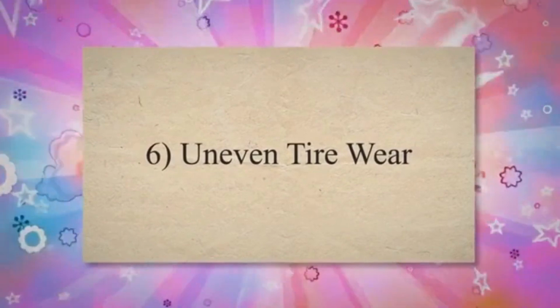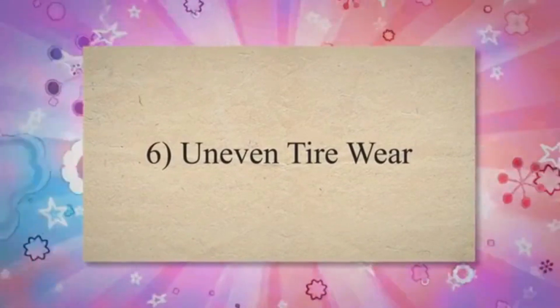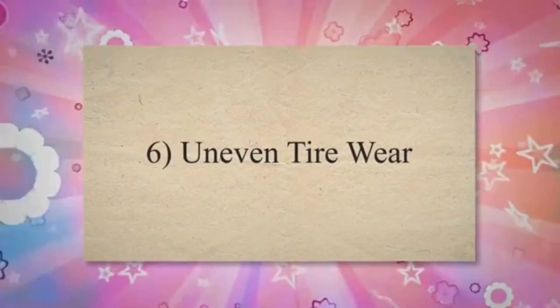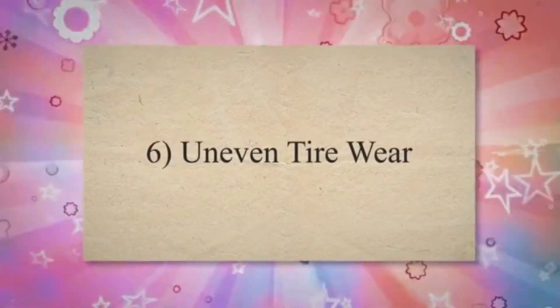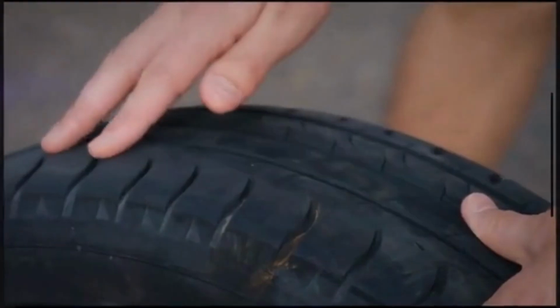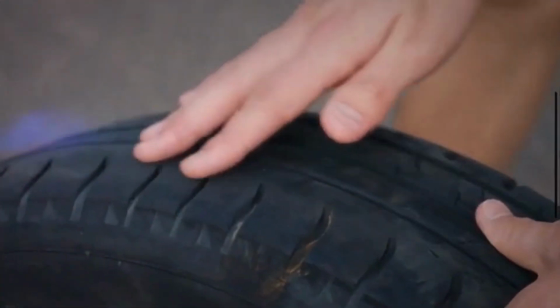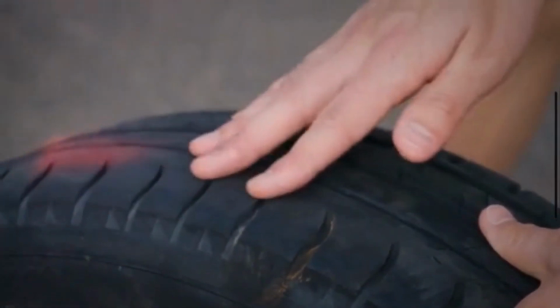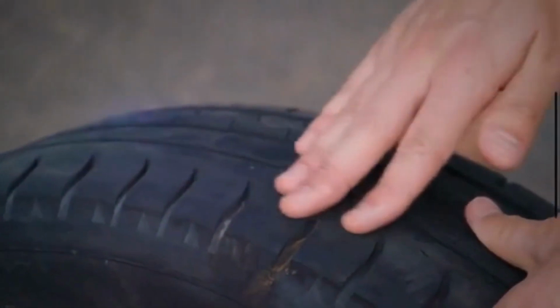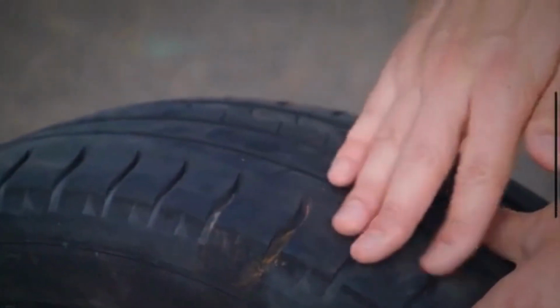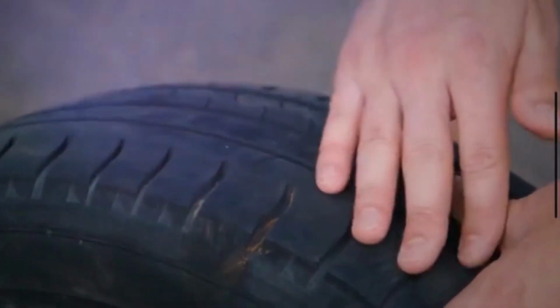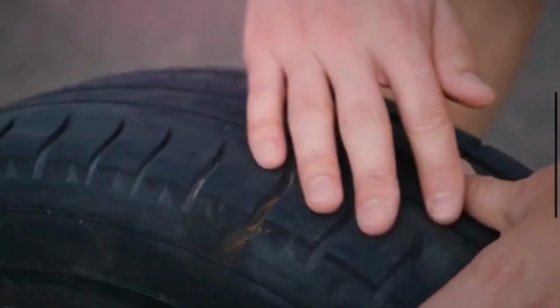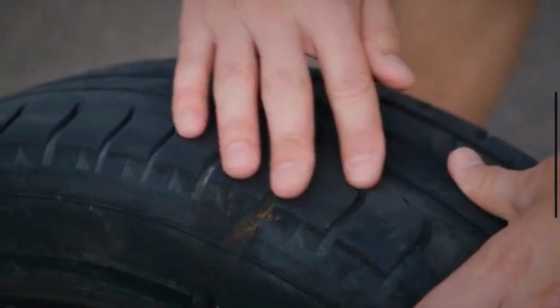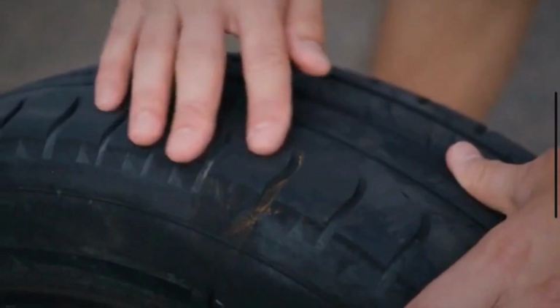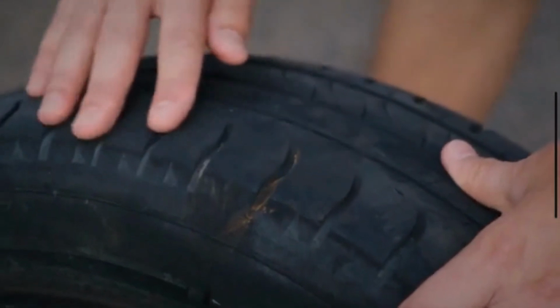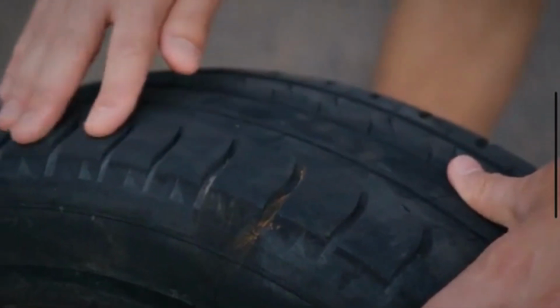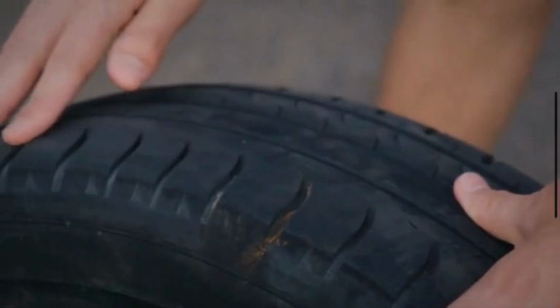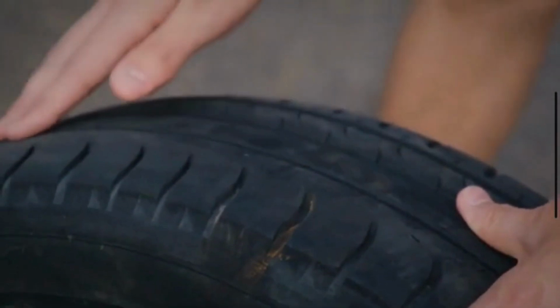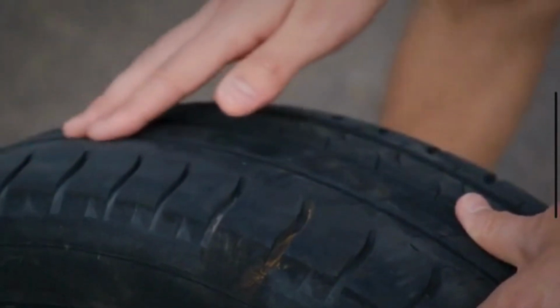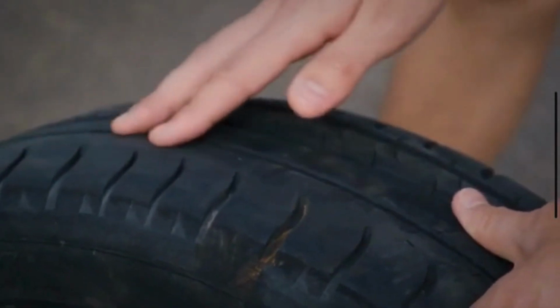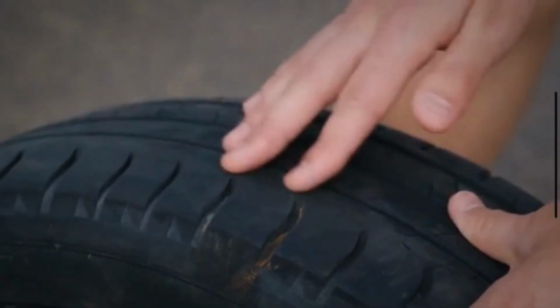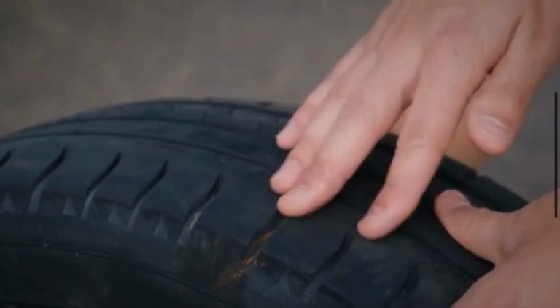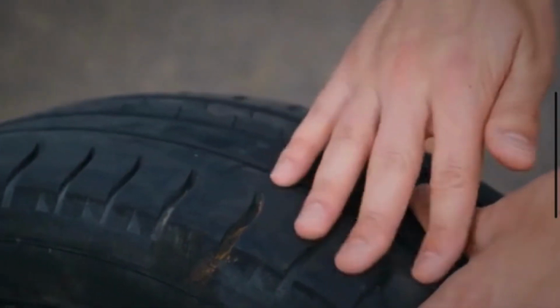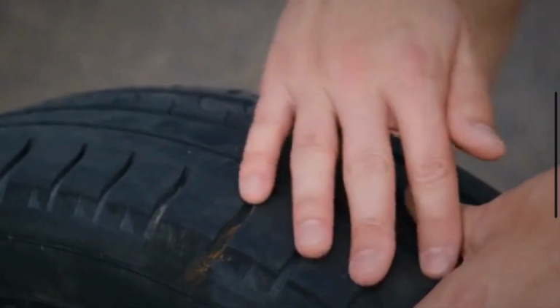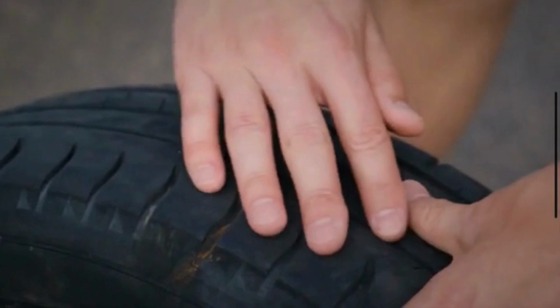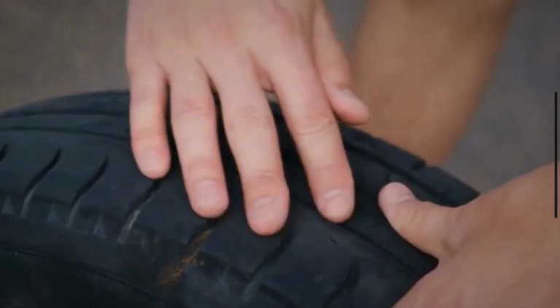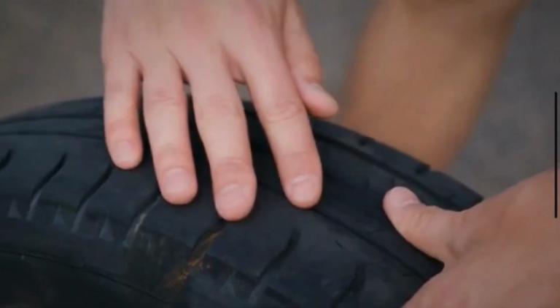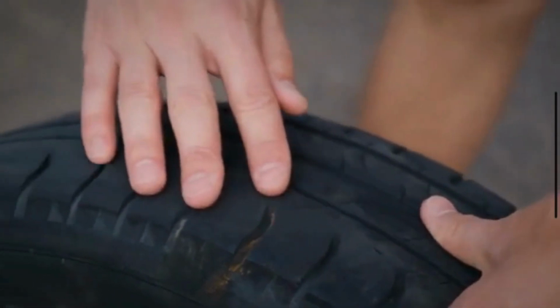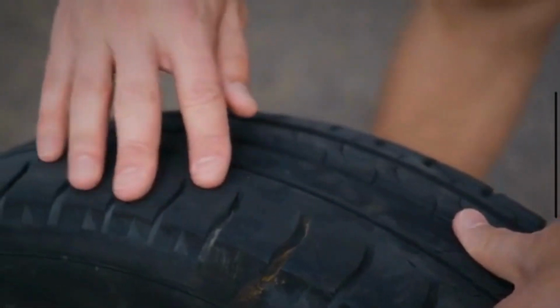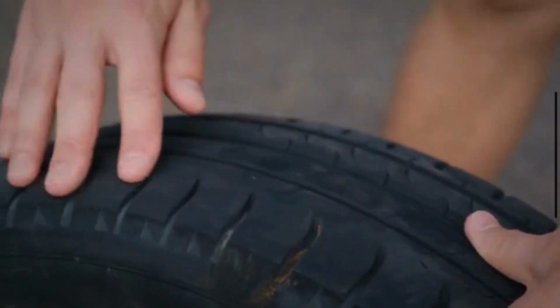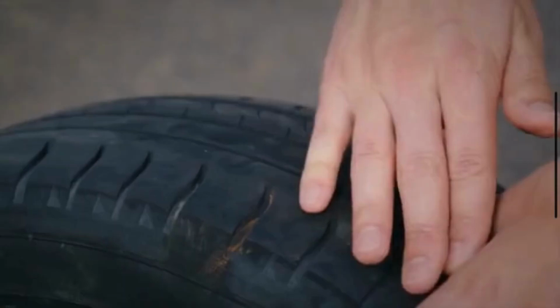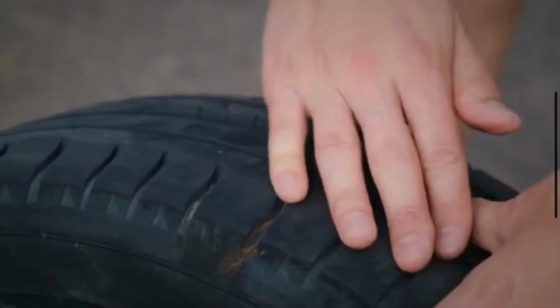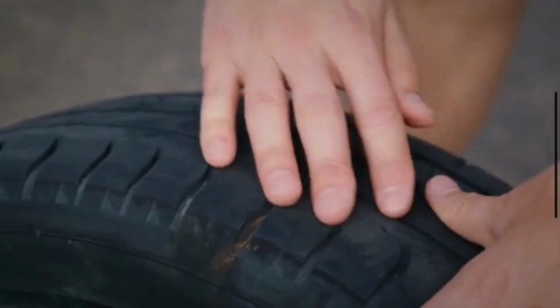6. Uneven tire wear: A bad differential can cause uneven power distribution to the wheels, leading to uneven tire wear. Check the tires for differences in tread depth and wear patterns, as this can indicate a problem with the differential.